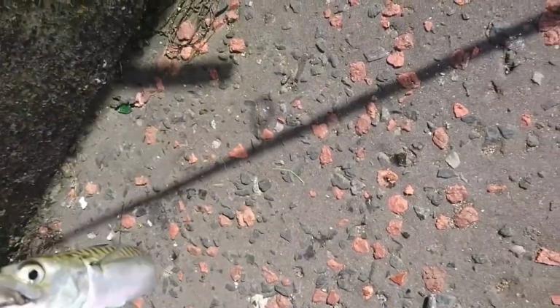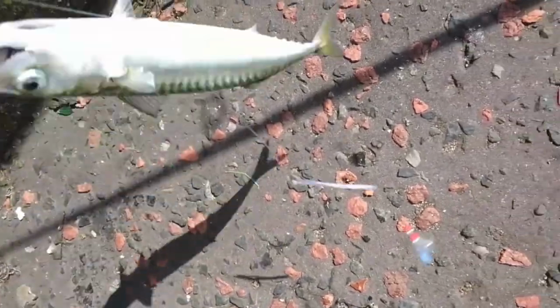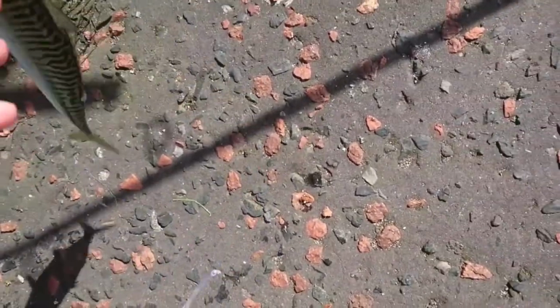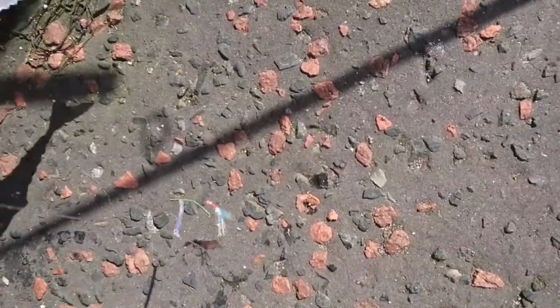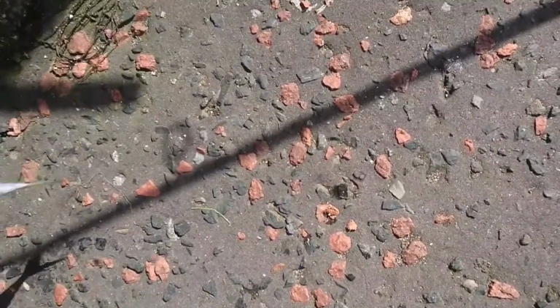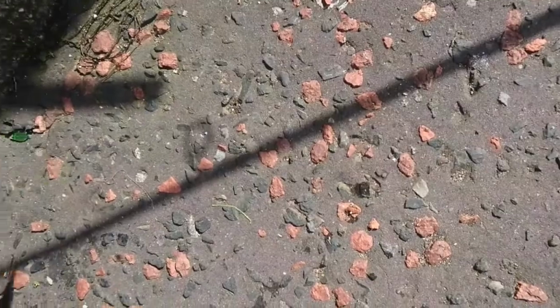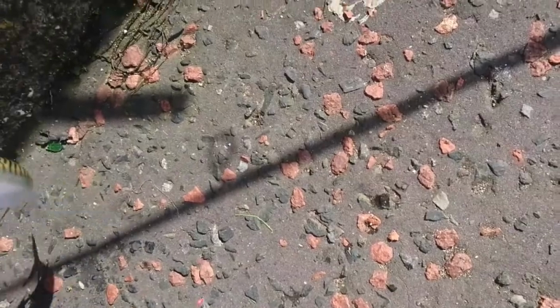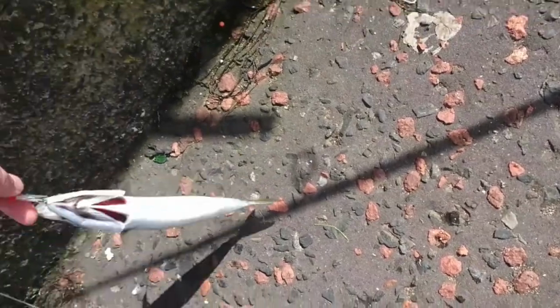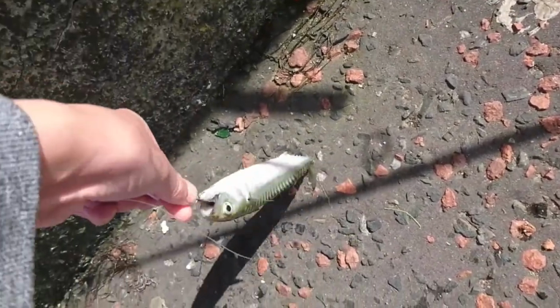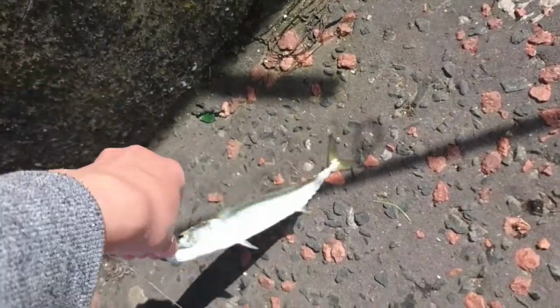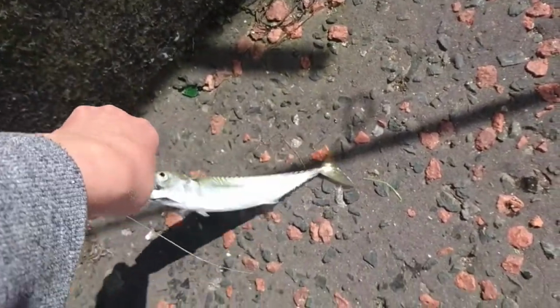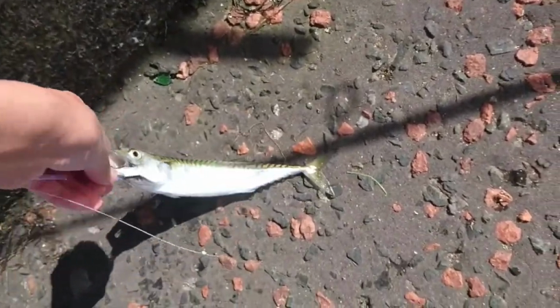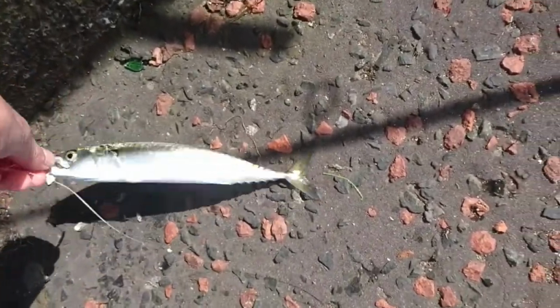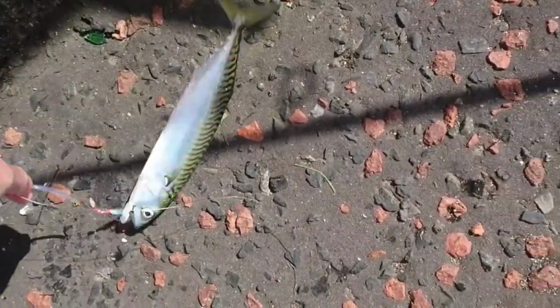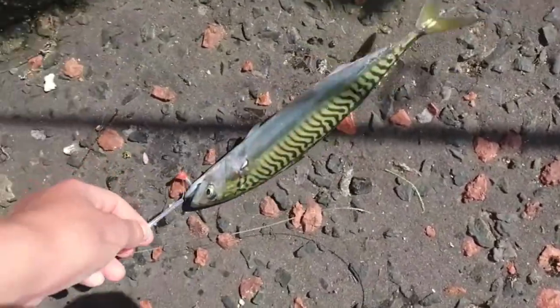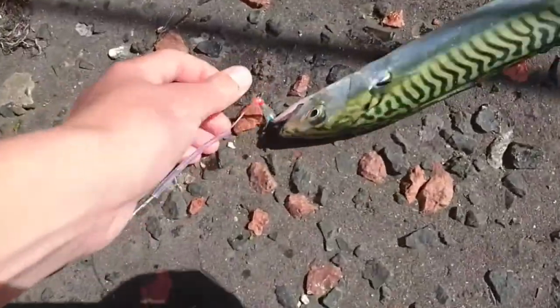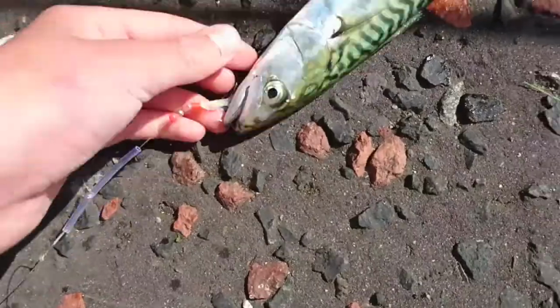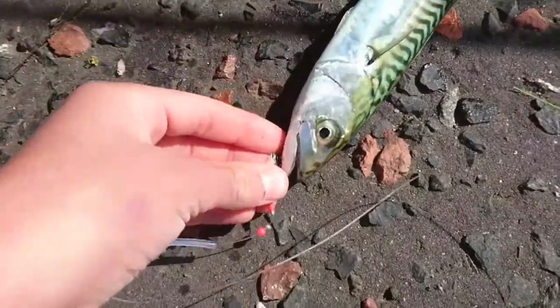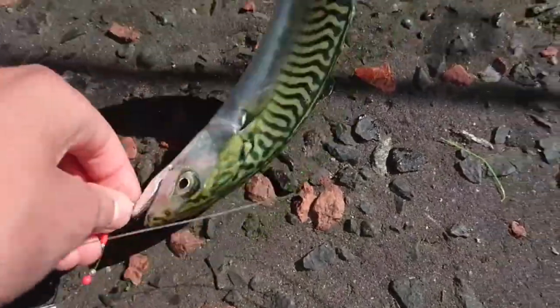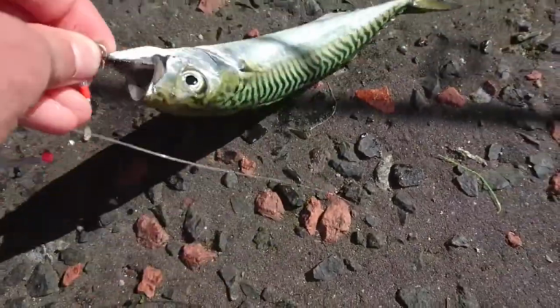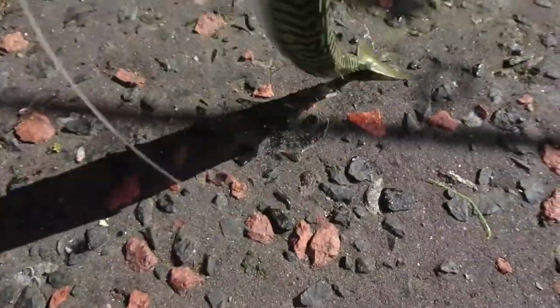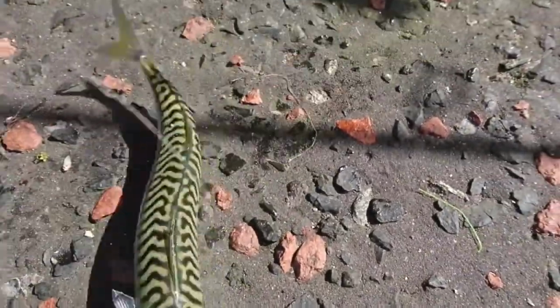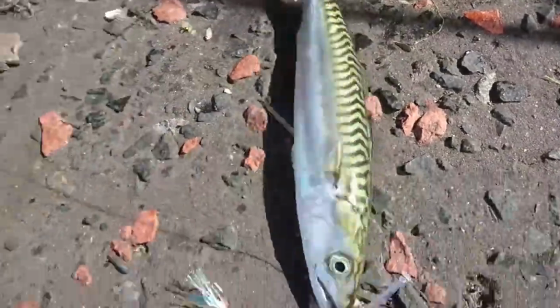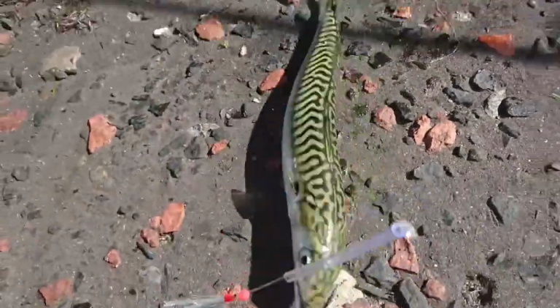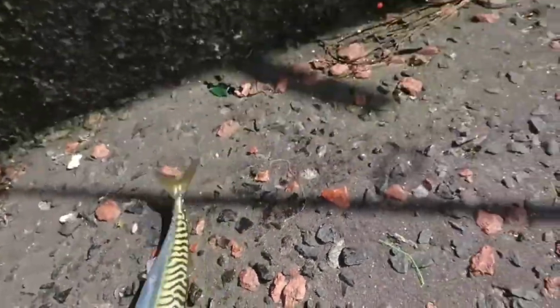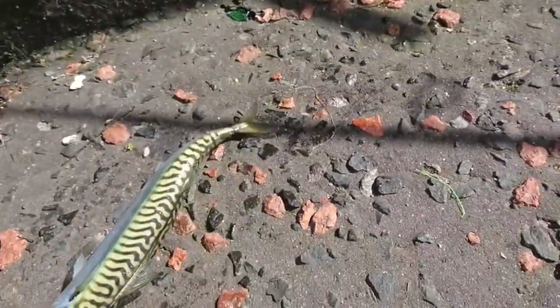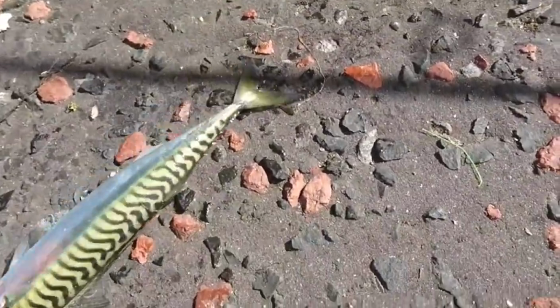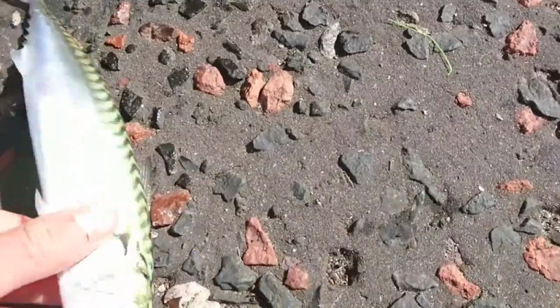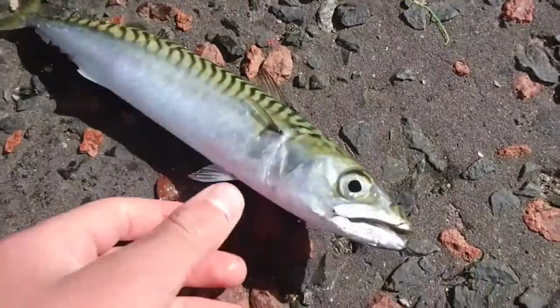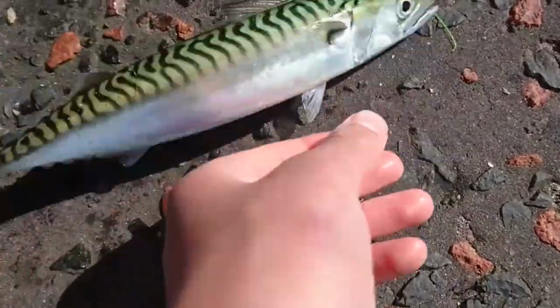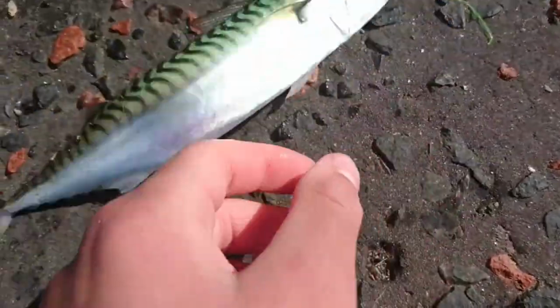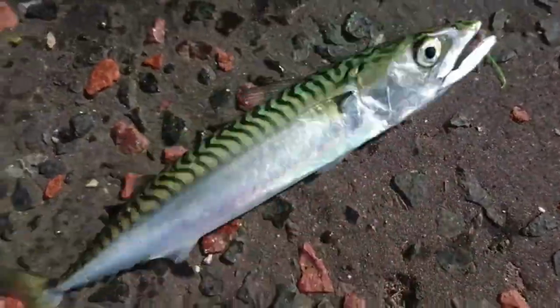So, to unhook him — sometimes with mackerel you can just... usually you can just about turn the hook upside down. And there you have it. There's a beautiful little mackerel.